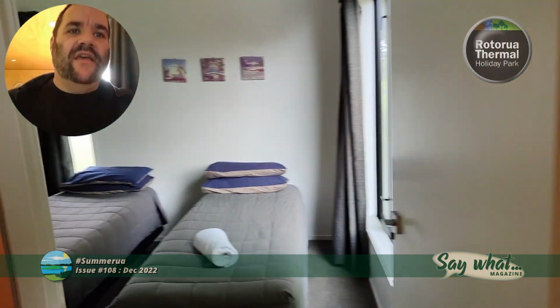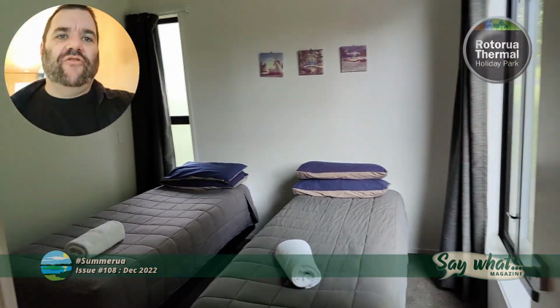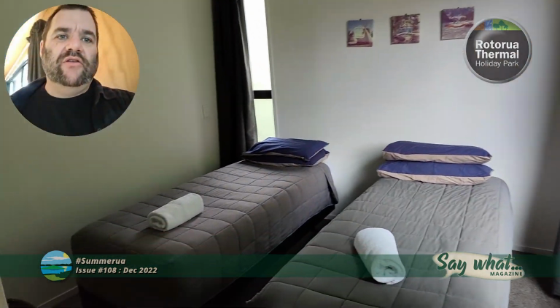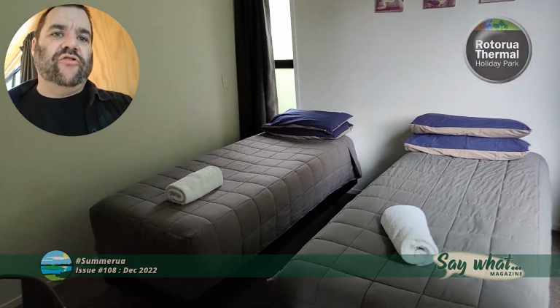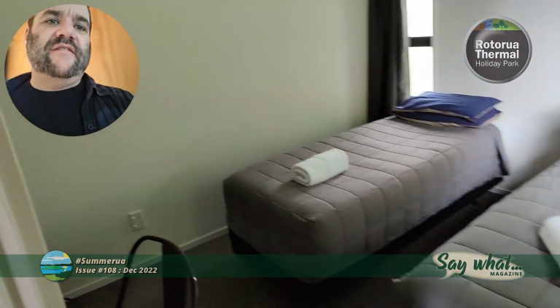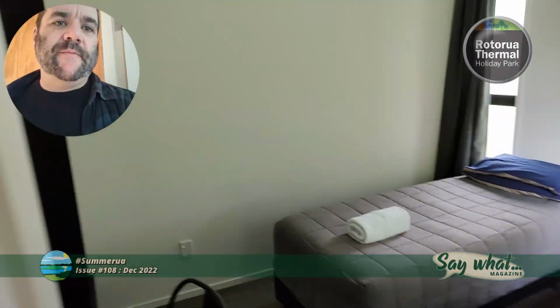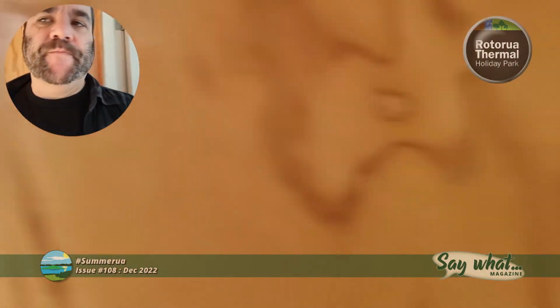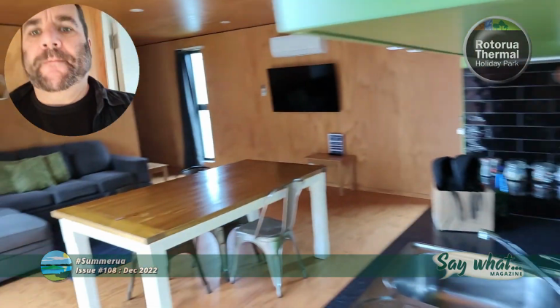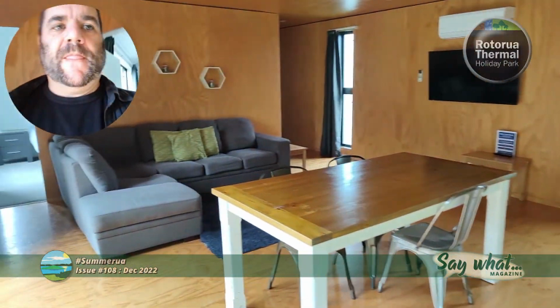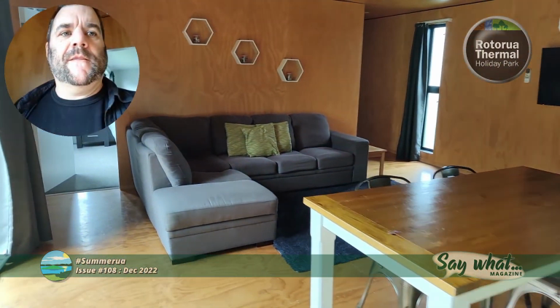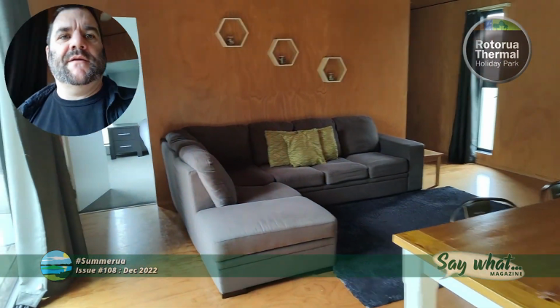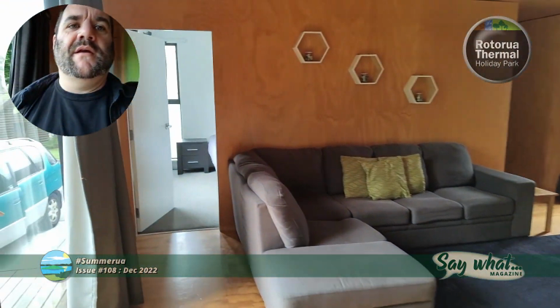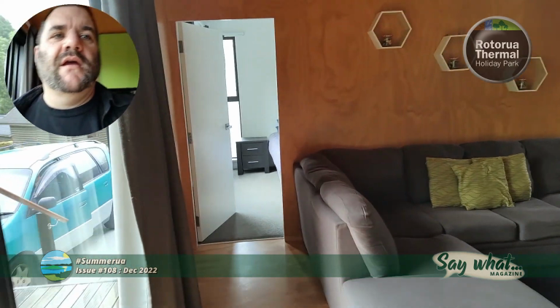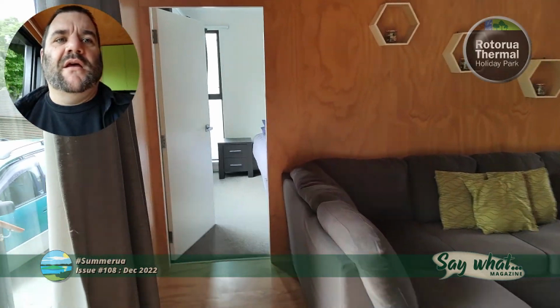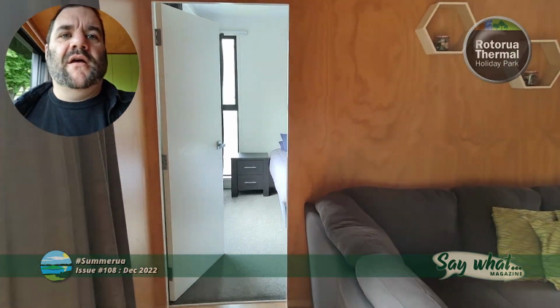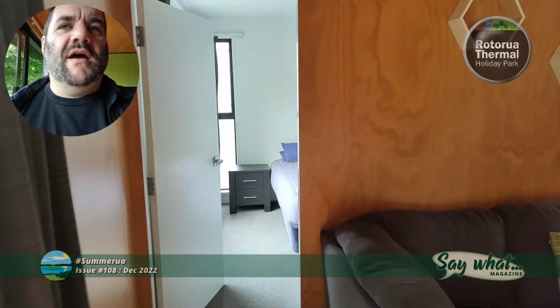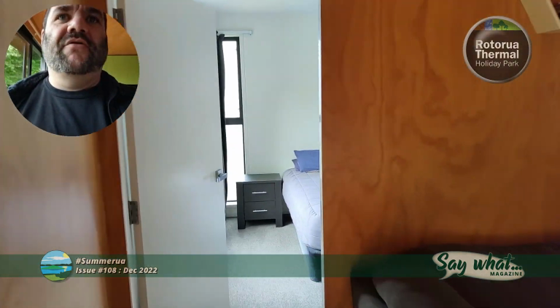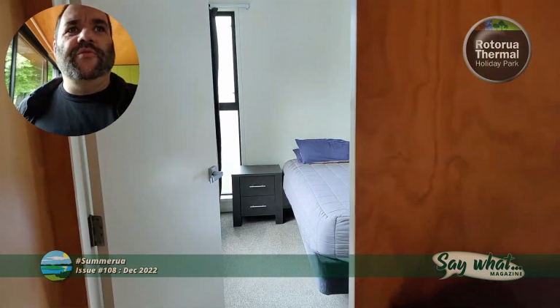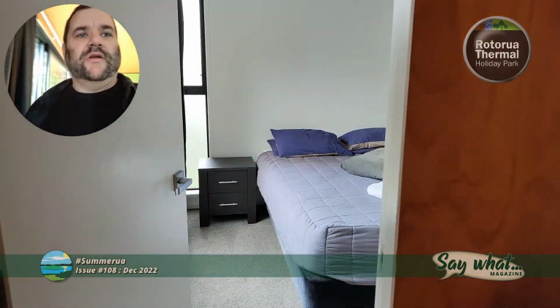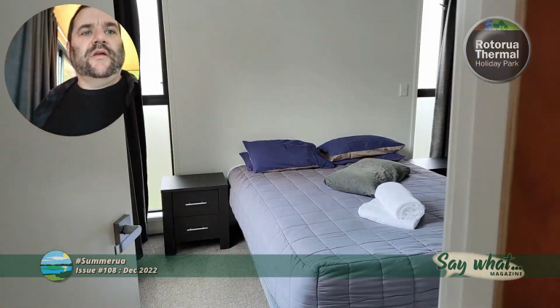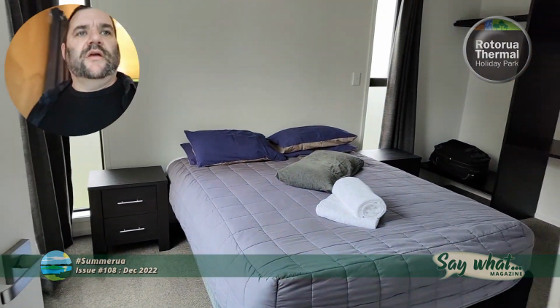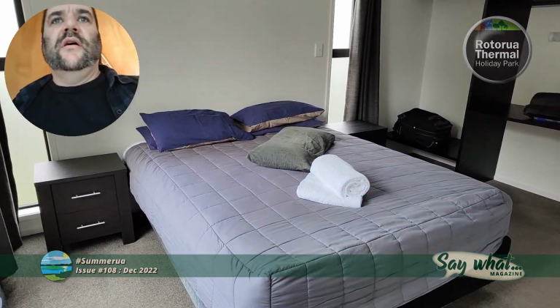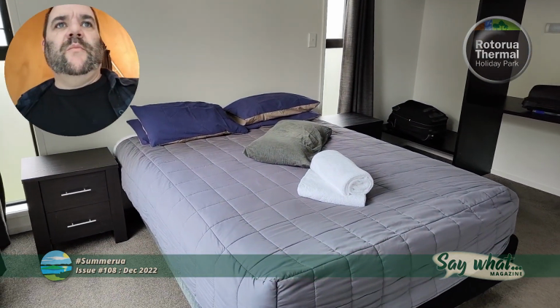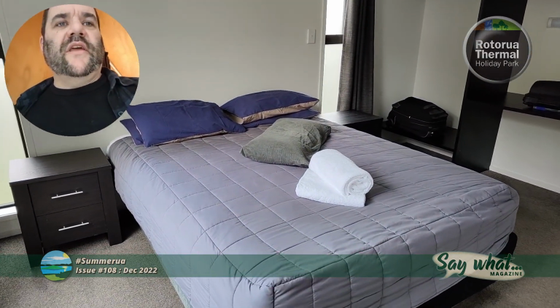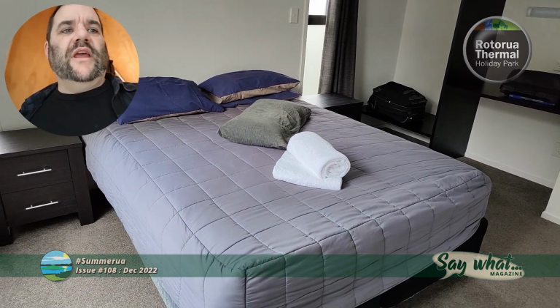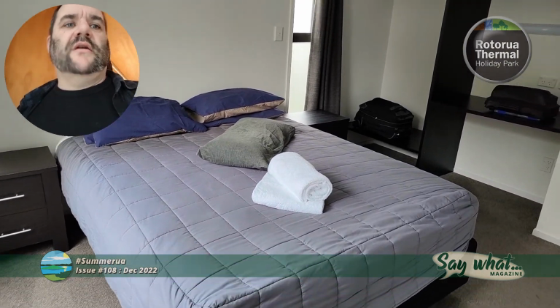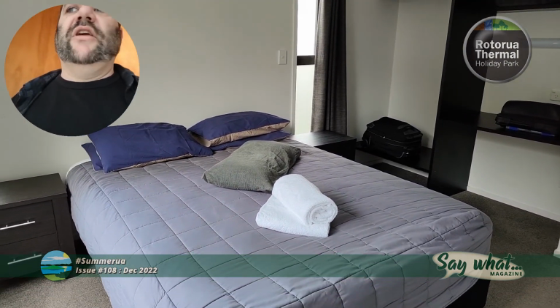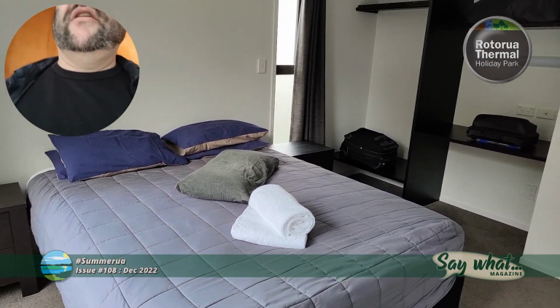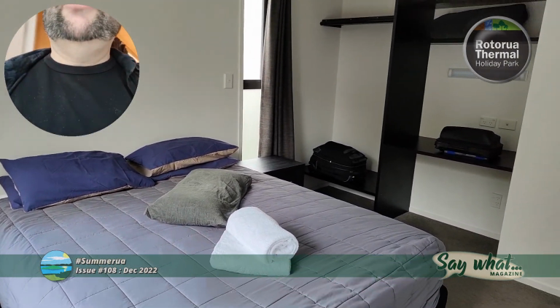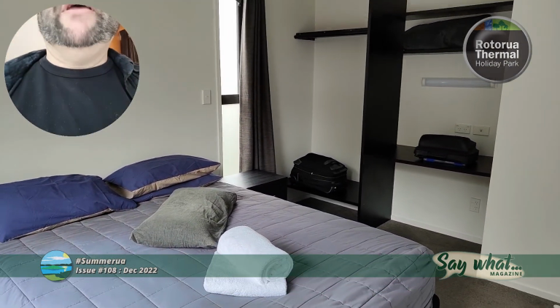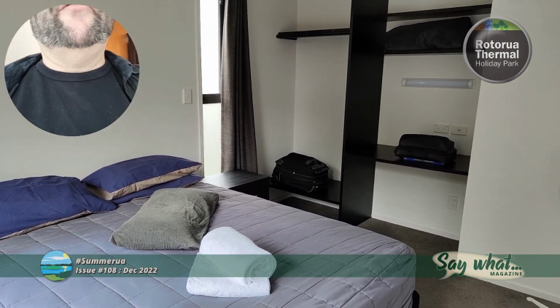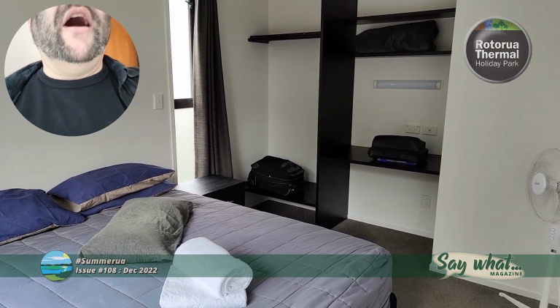Kids room with two single beds. And the adults room — big bed, I think it's queen, I'm not really good at judging bed sizes by eye.